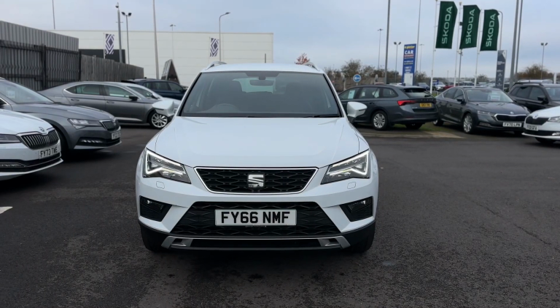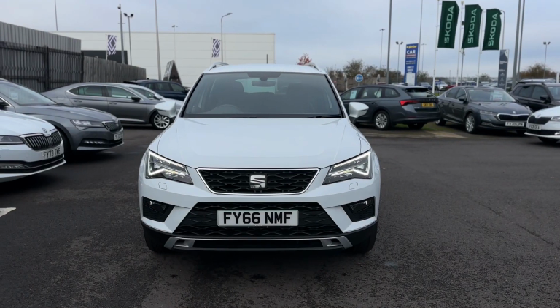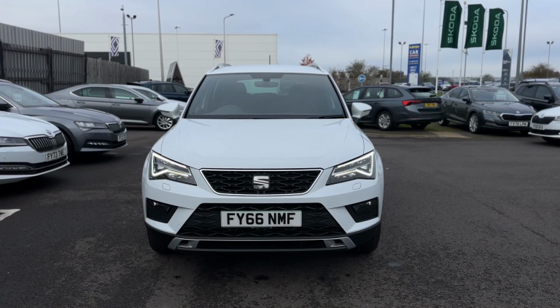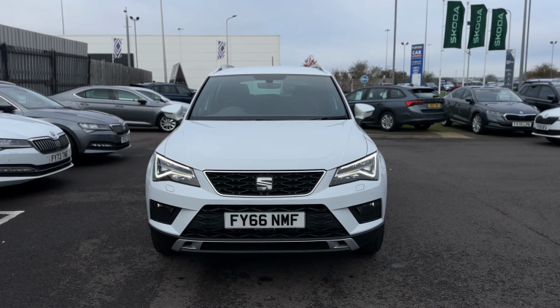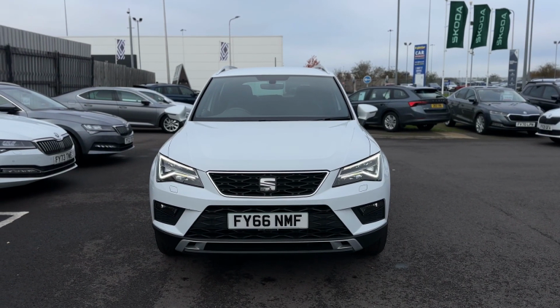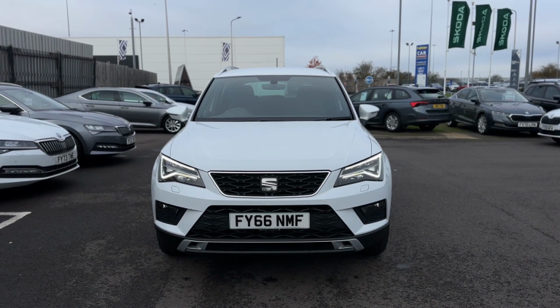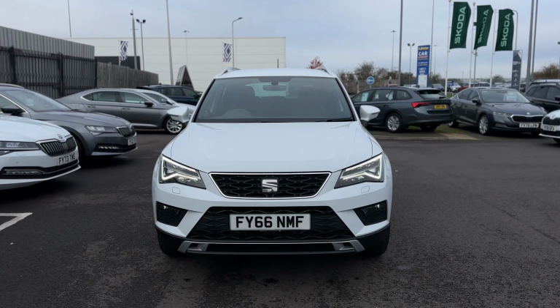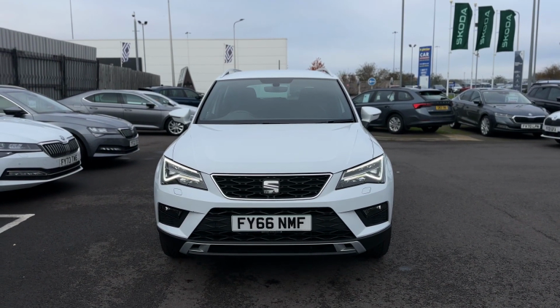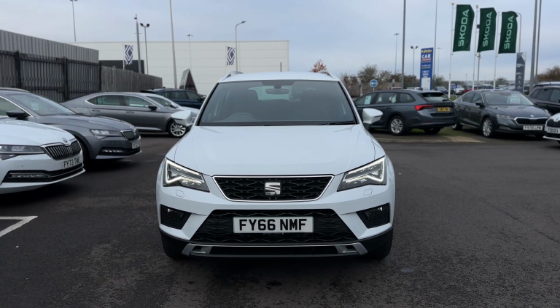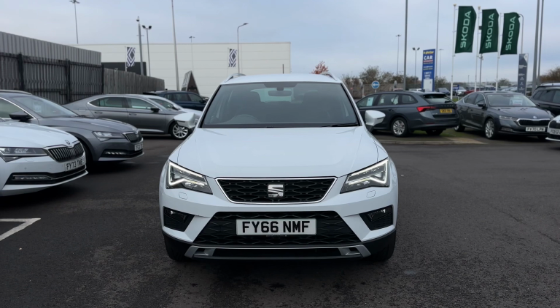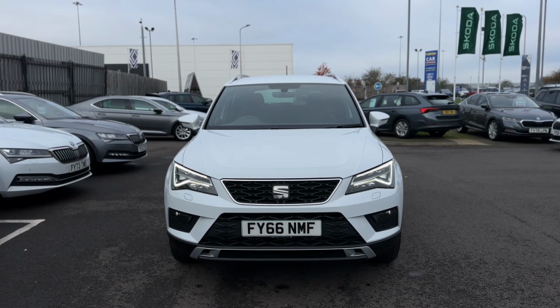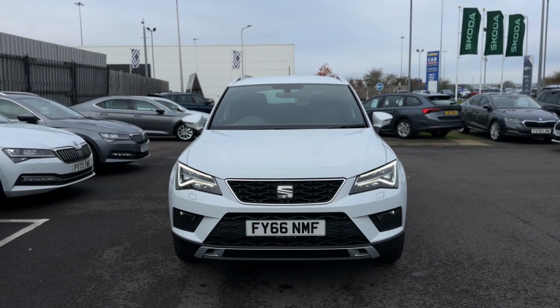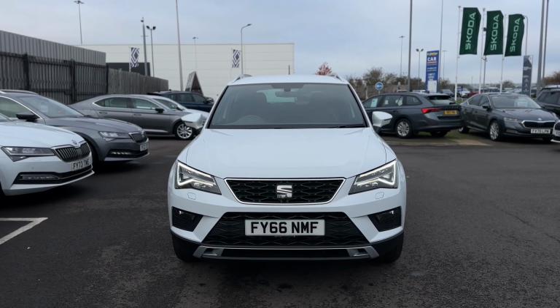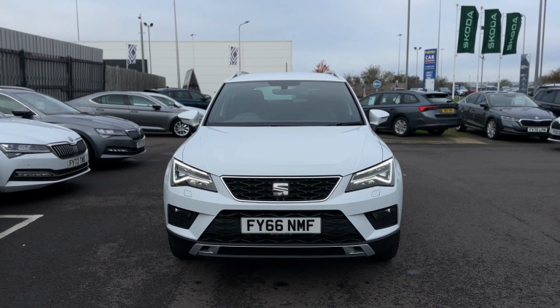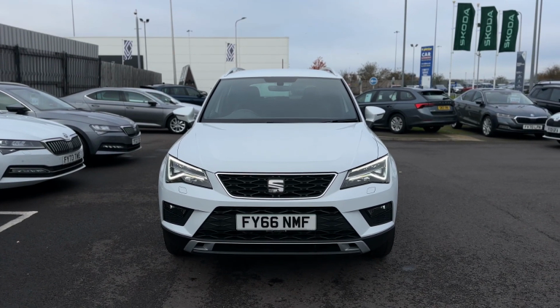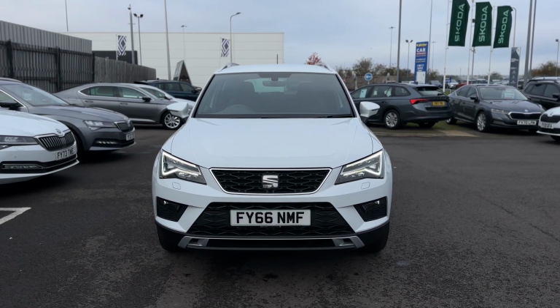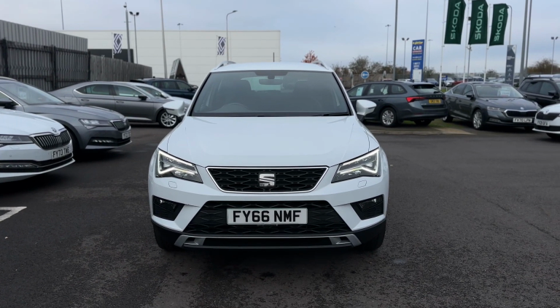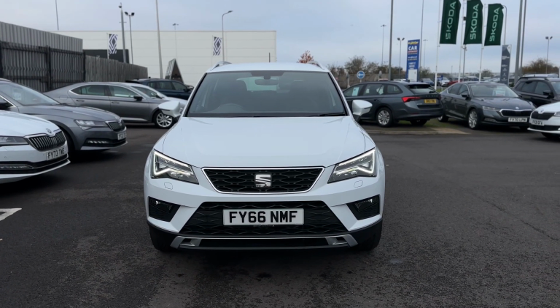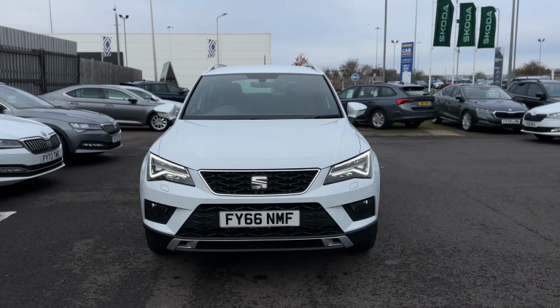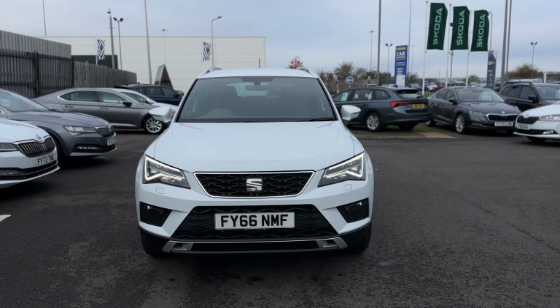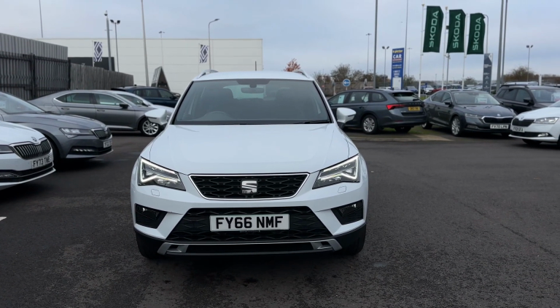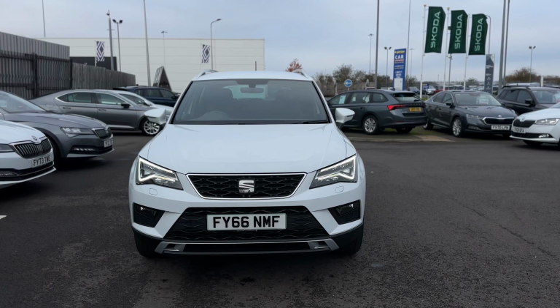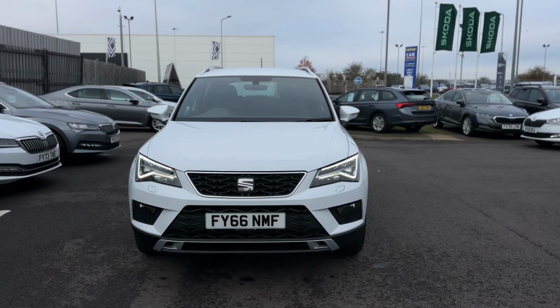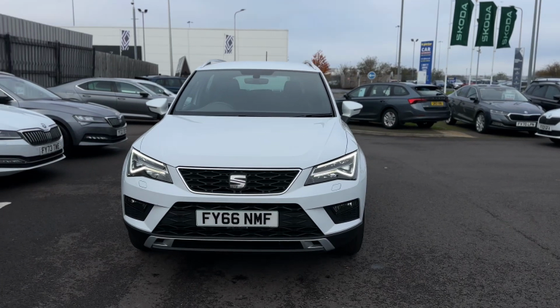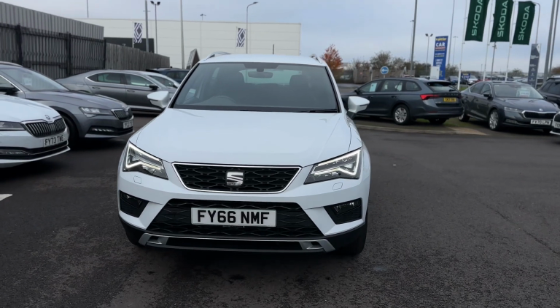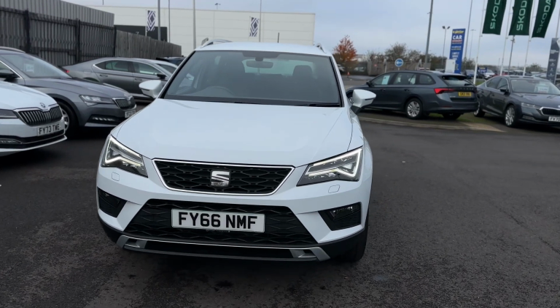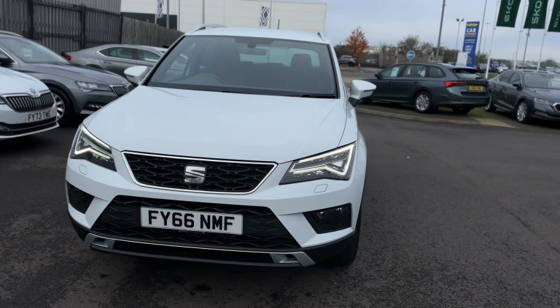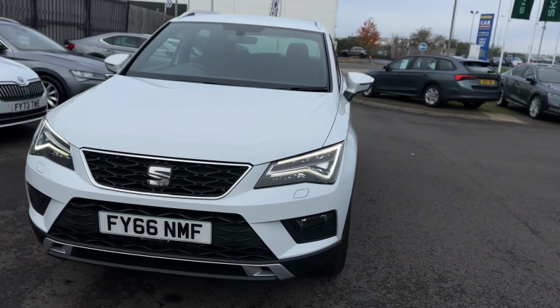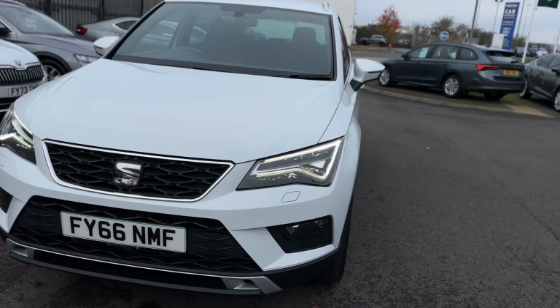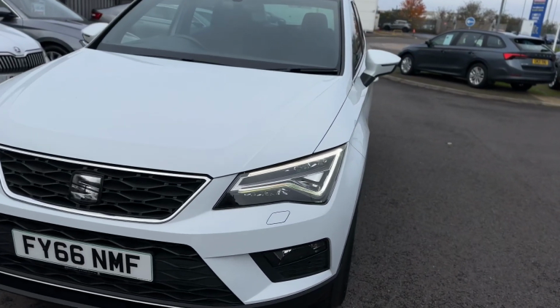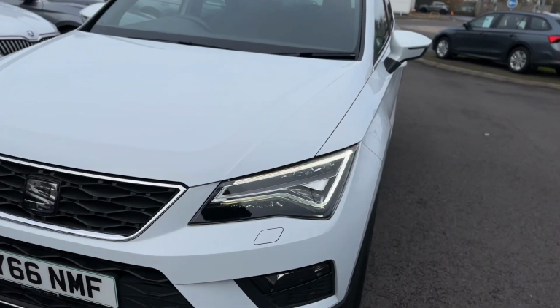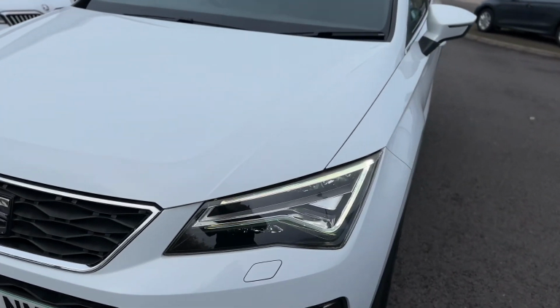Hello and welcome to Team Key of Seattle in Grimsby. Here we have a 66-plate 2-litre TDI Excellence Ateka. This is a 4-drive version. I'll show you around a few features of the vehicle.